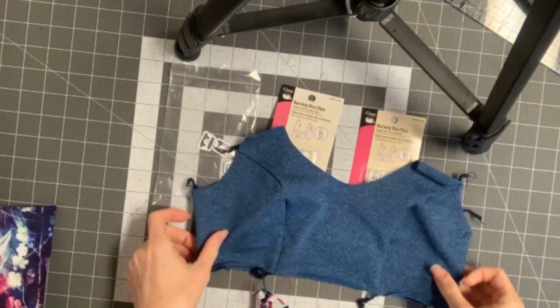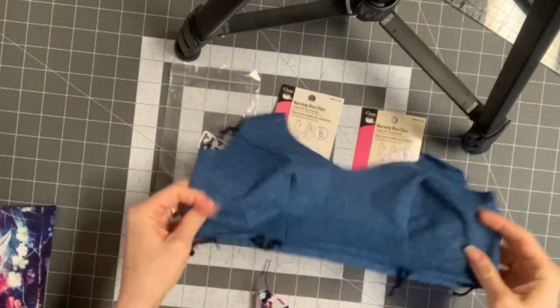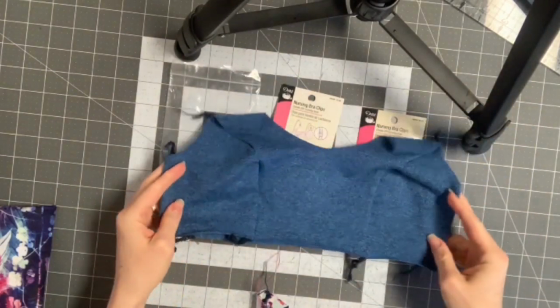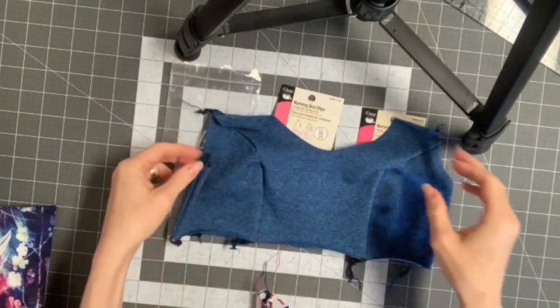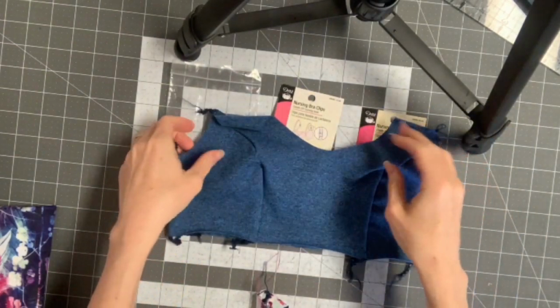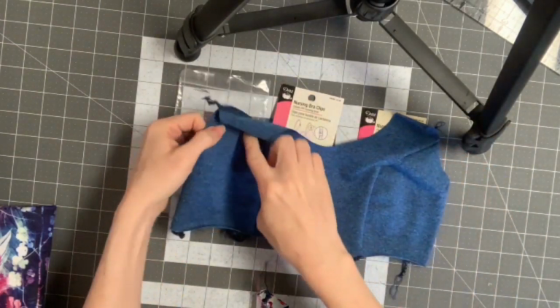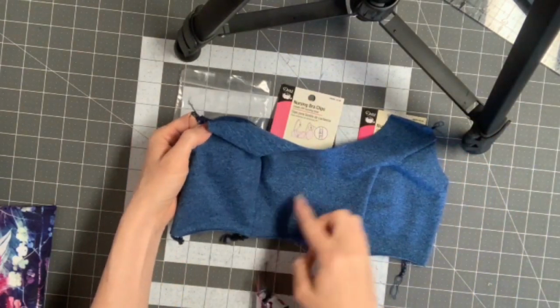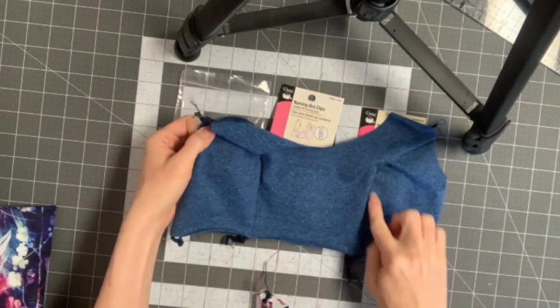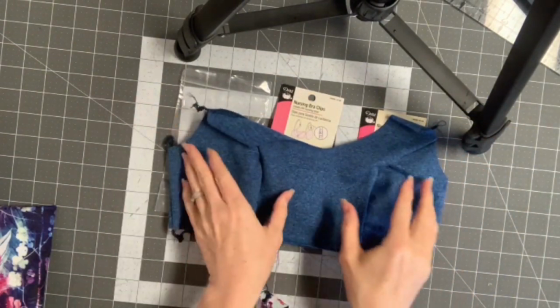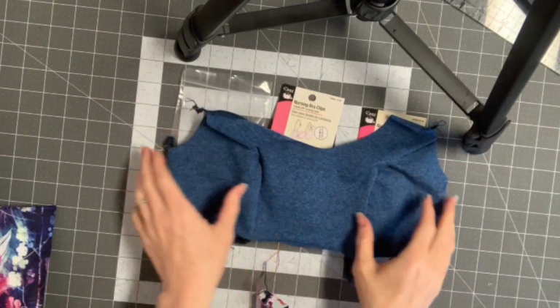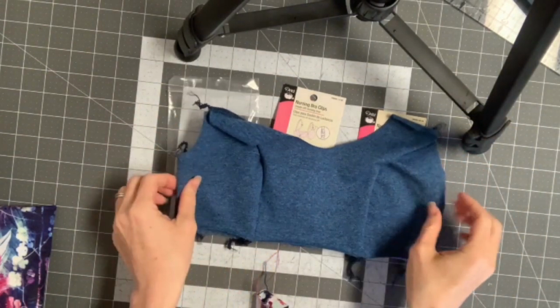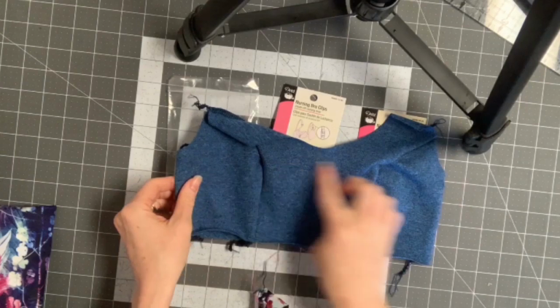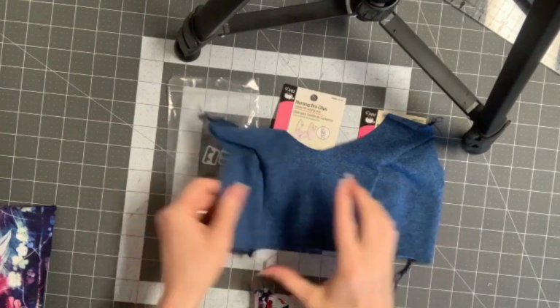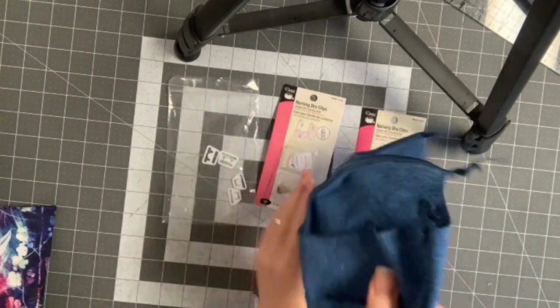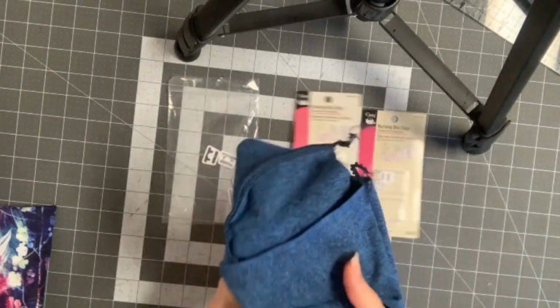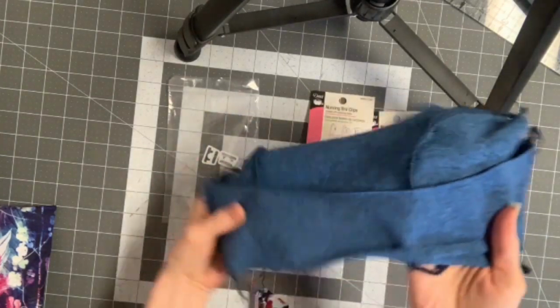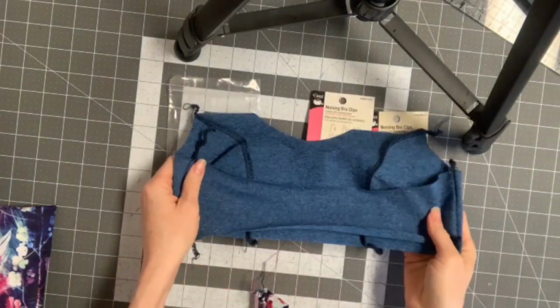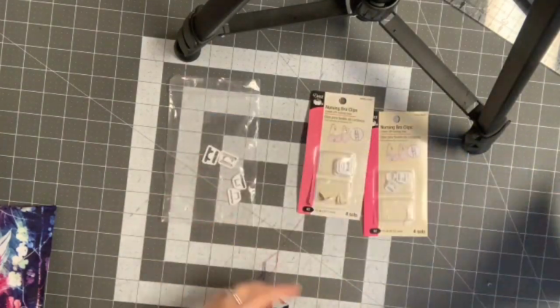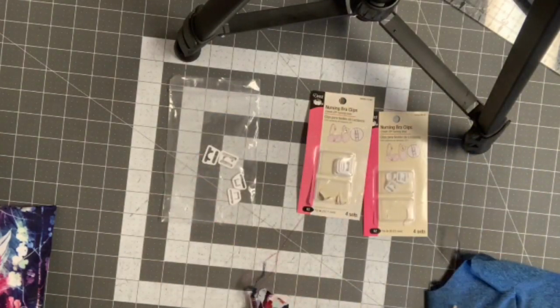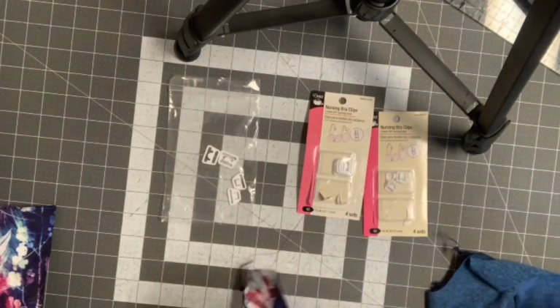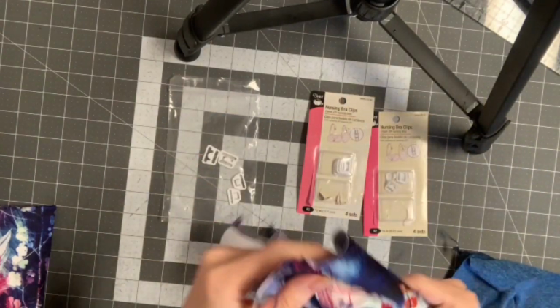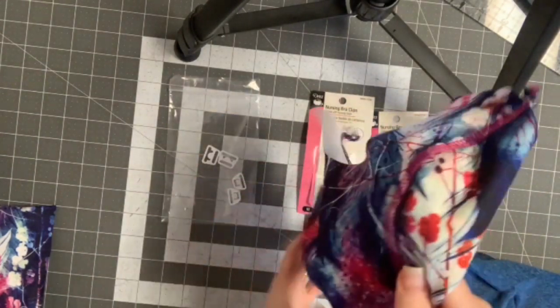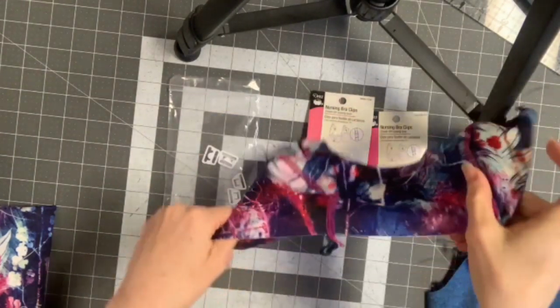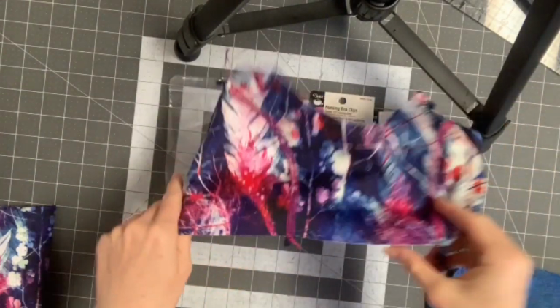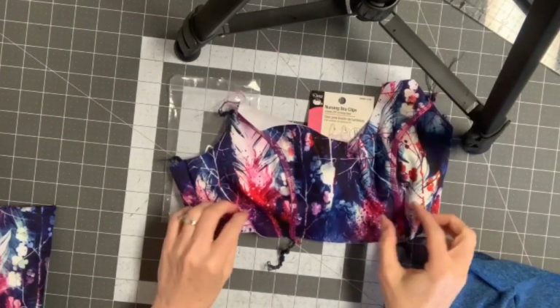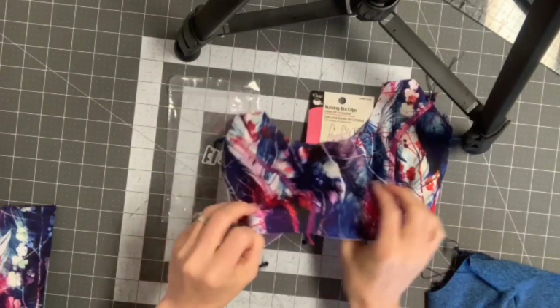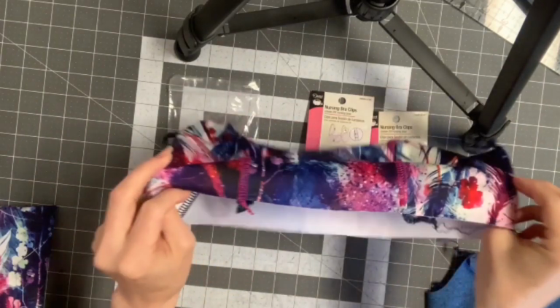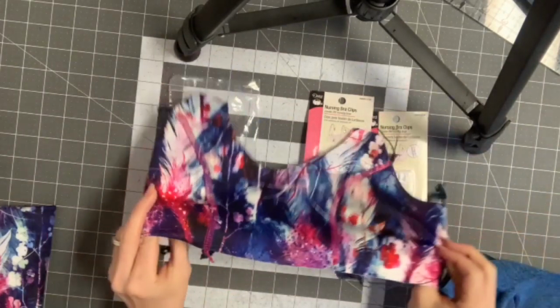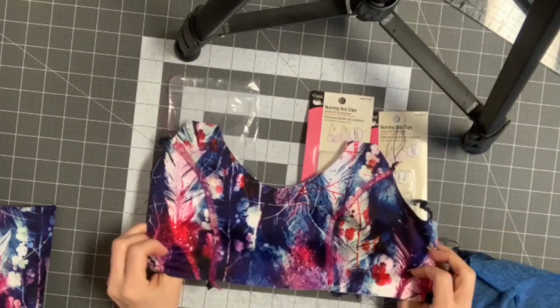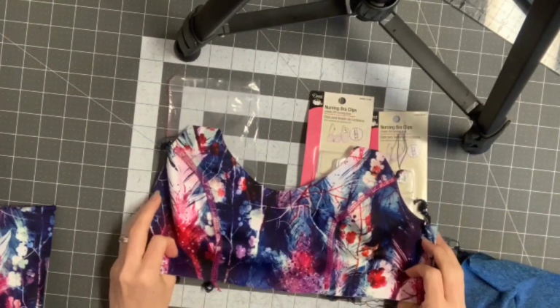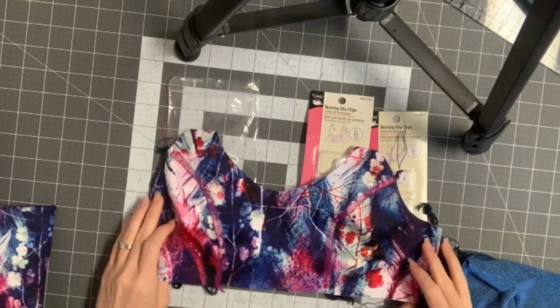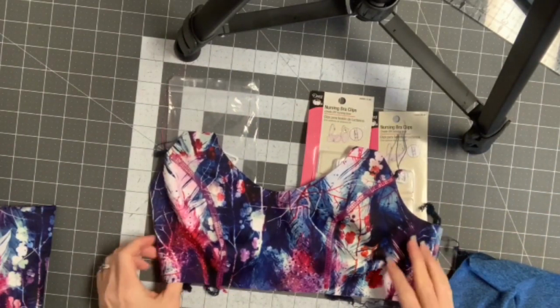At this step you should have already sewn your princess seam — so there are three front pieces — and then sewn them to the back. This is my lining and here is my main fabric, and I've sewn that part as well.